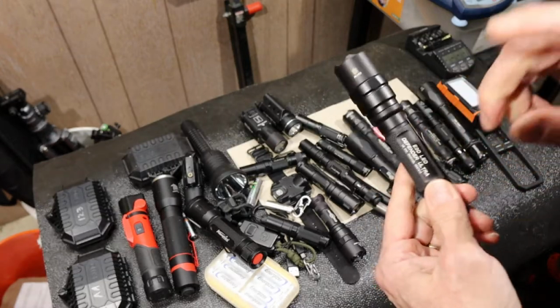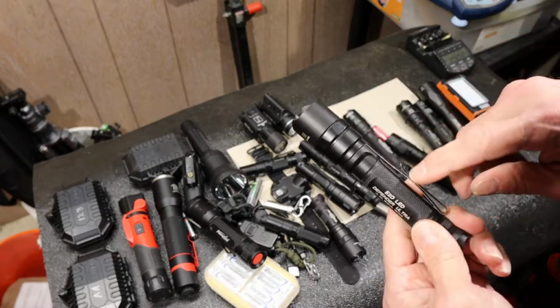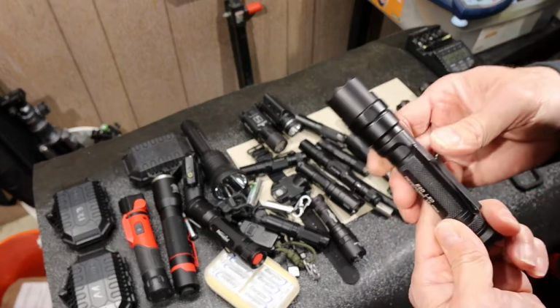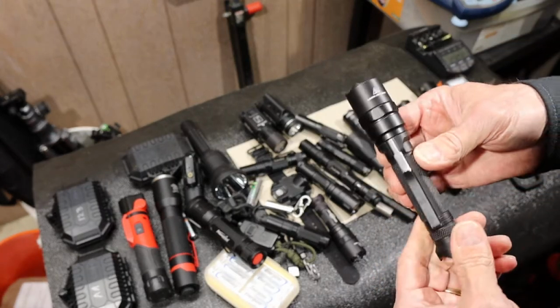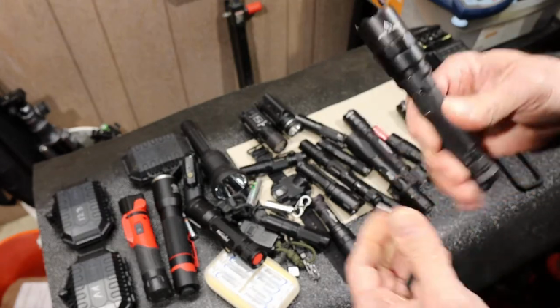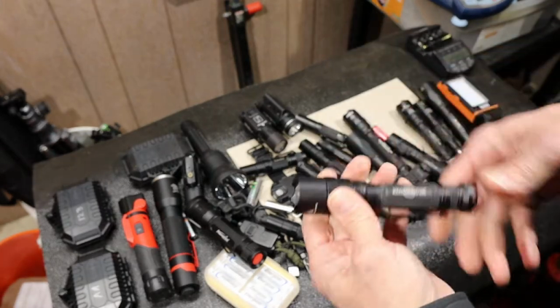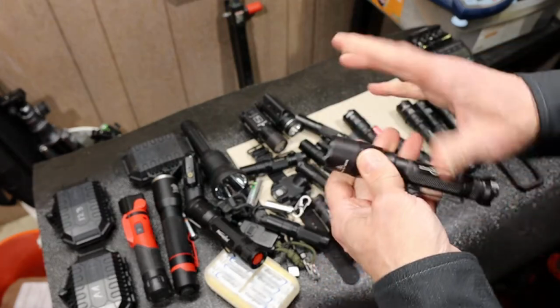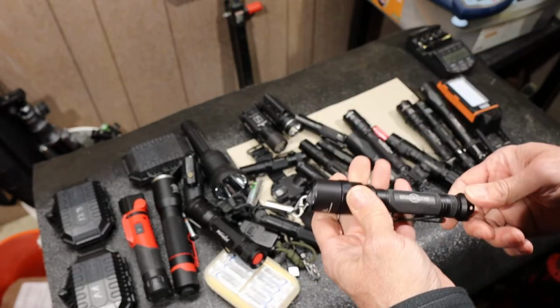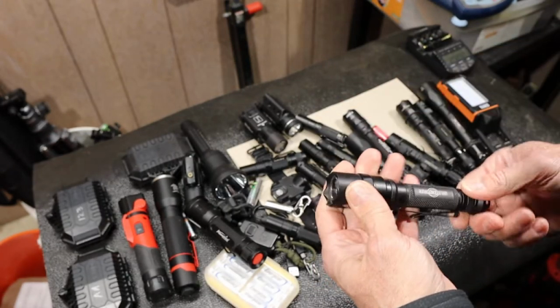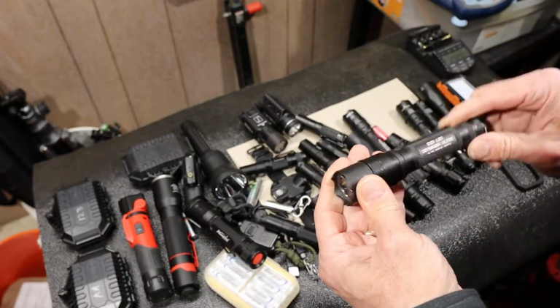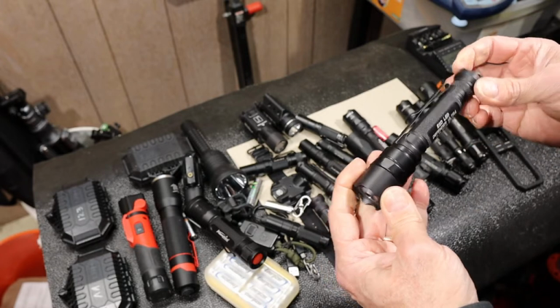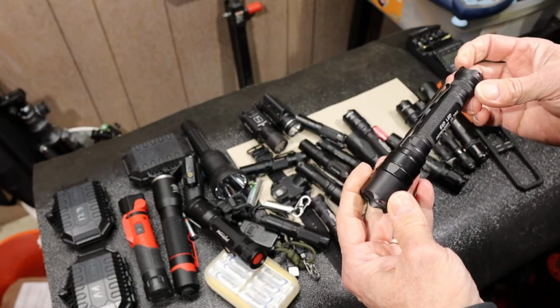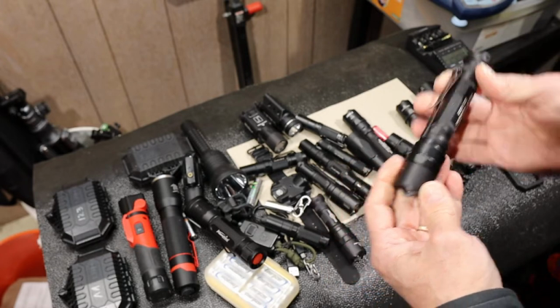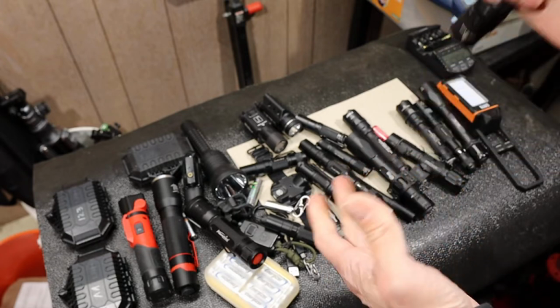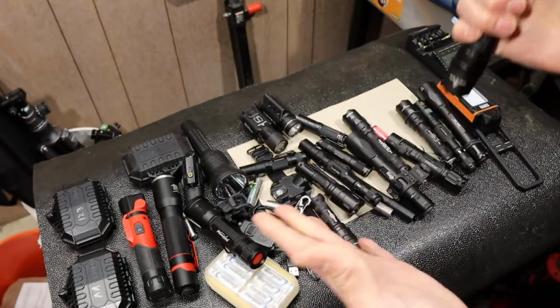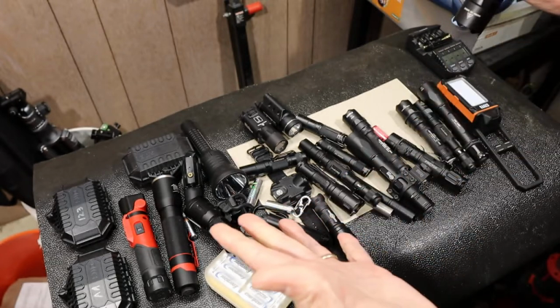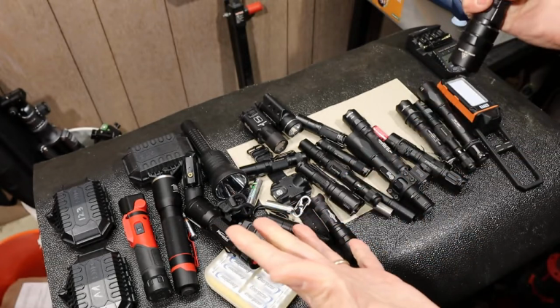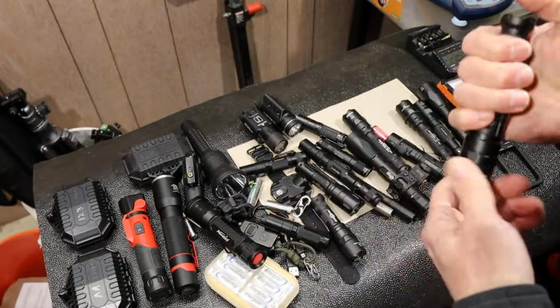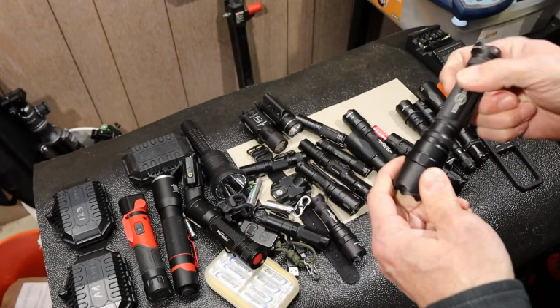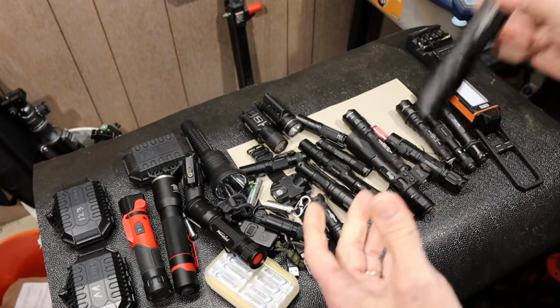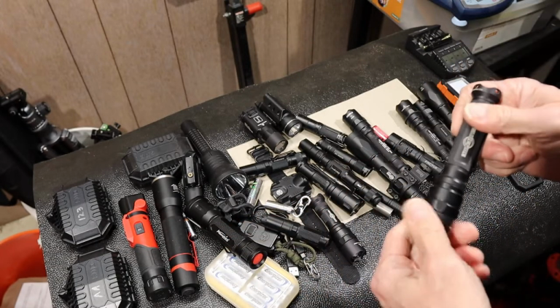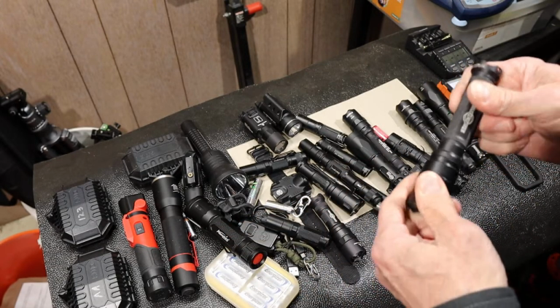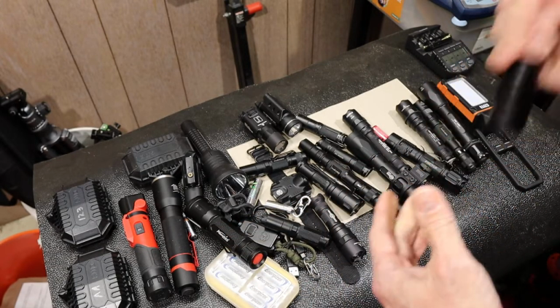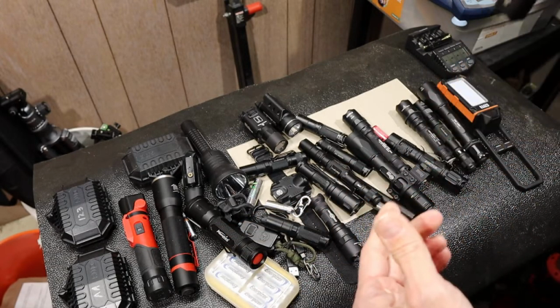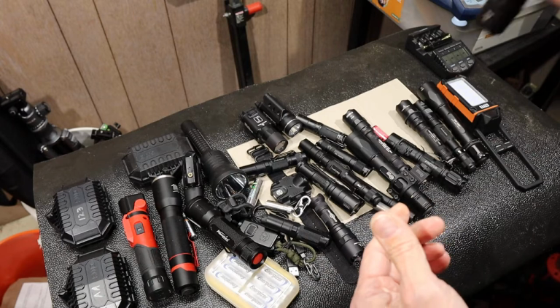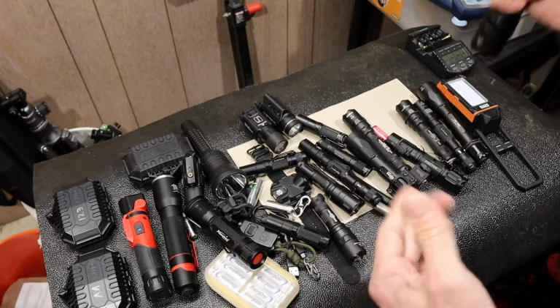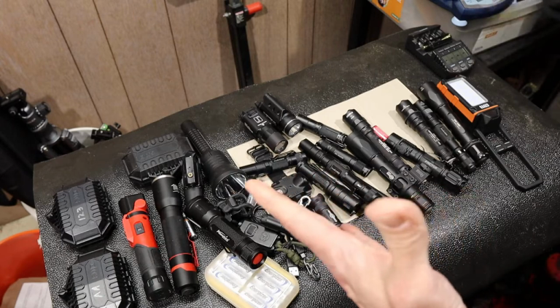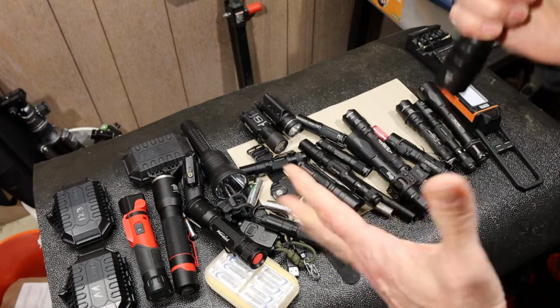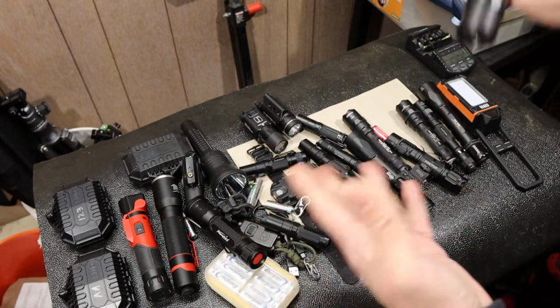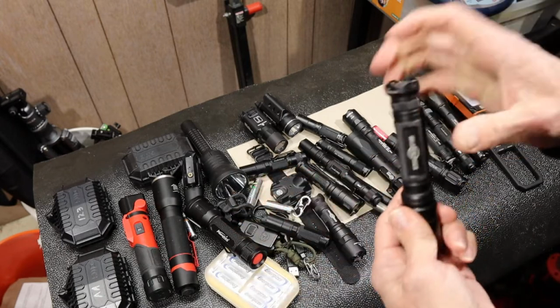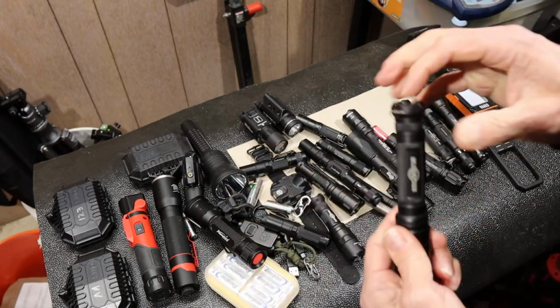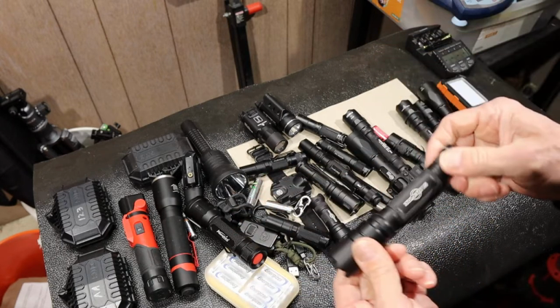I have had one Surefire go down — Surefire covered it right away. But it bummed me when I clicked it and nothing happened even with new batteries. Click, click, click — then it came on. The switch had gone bad.